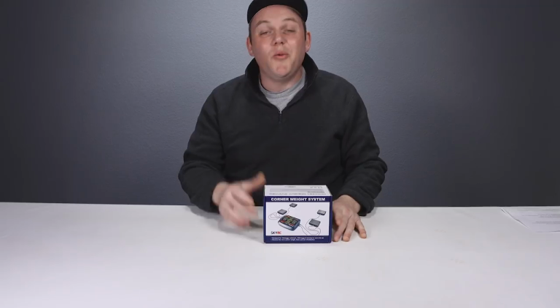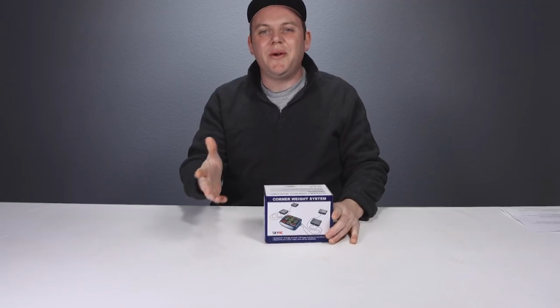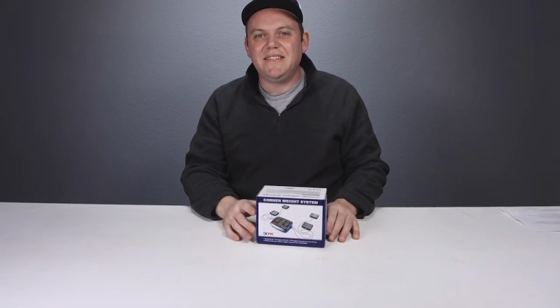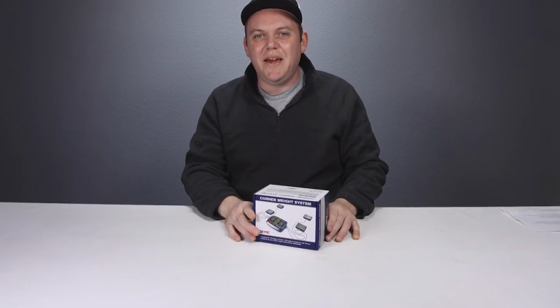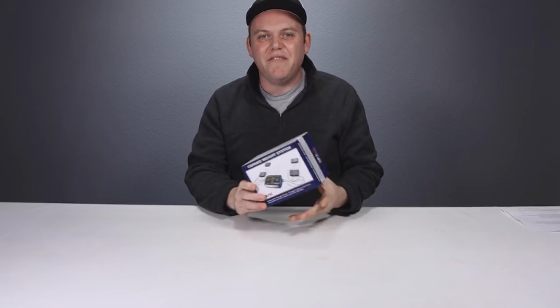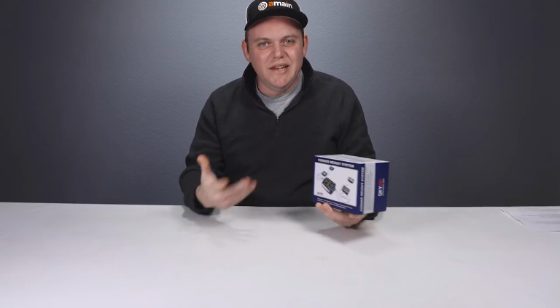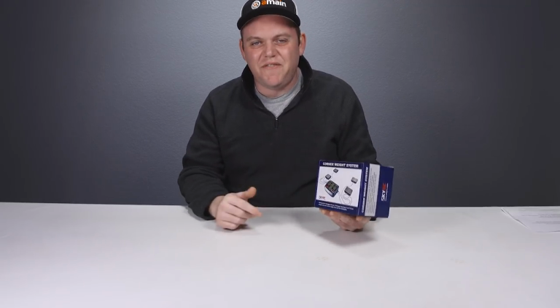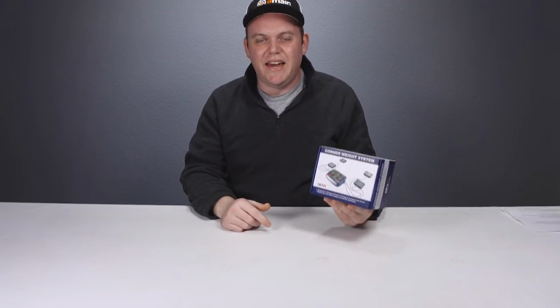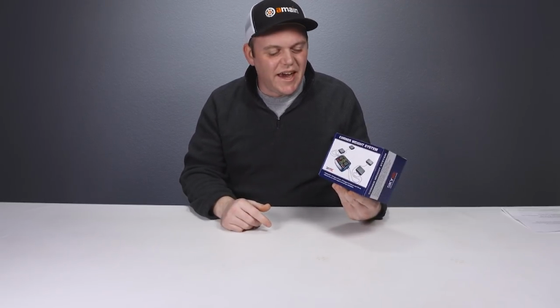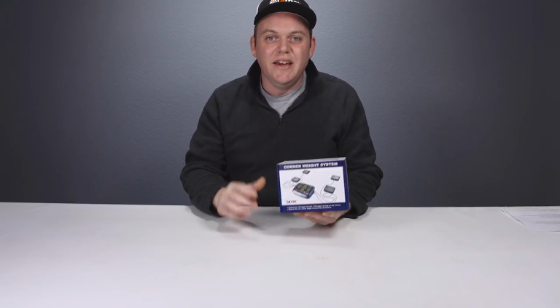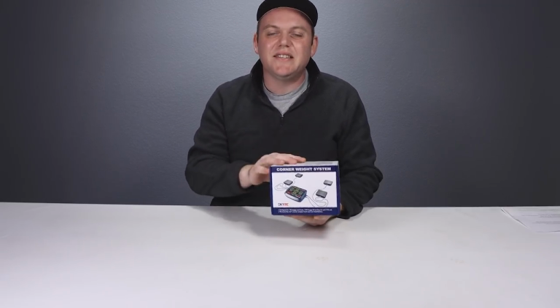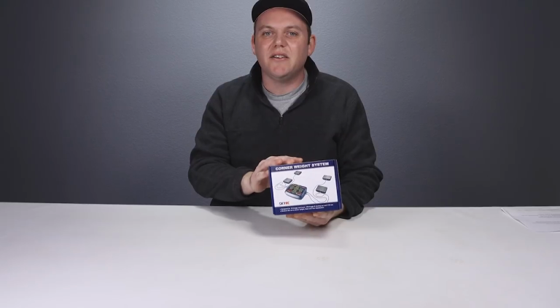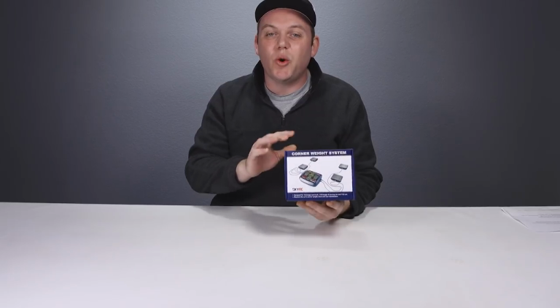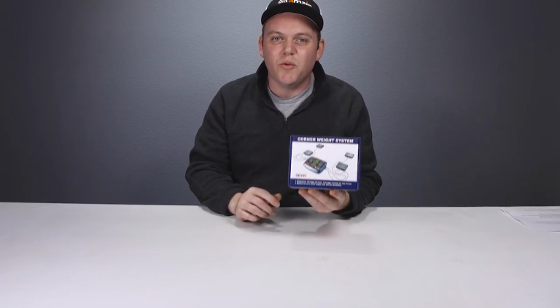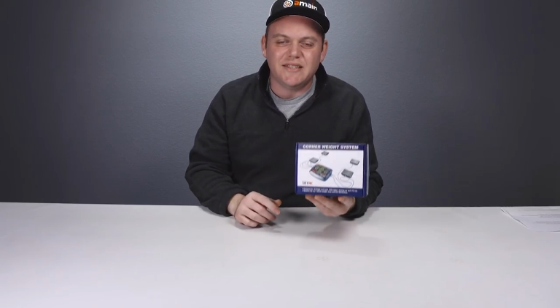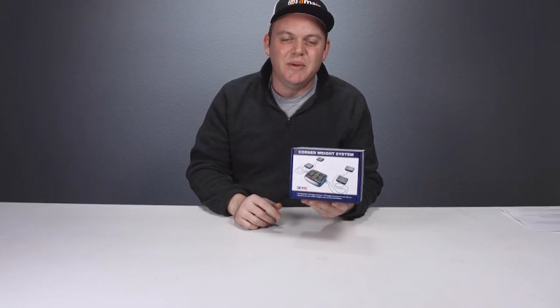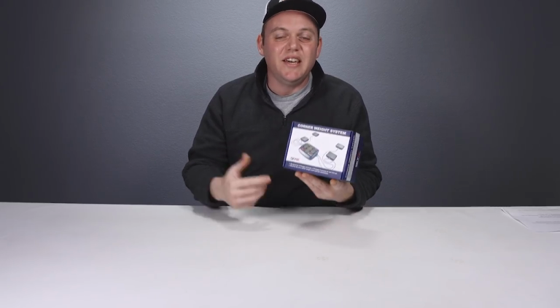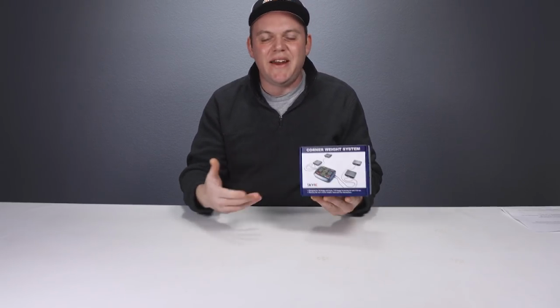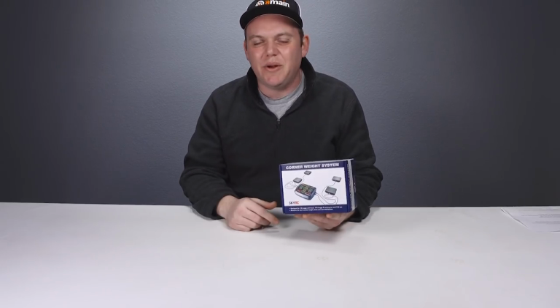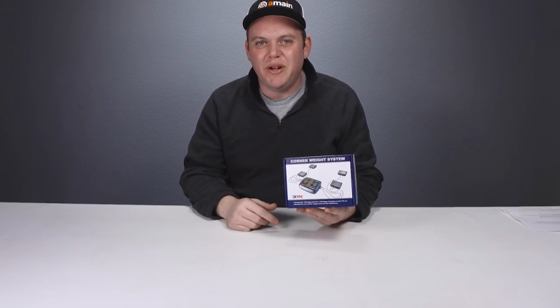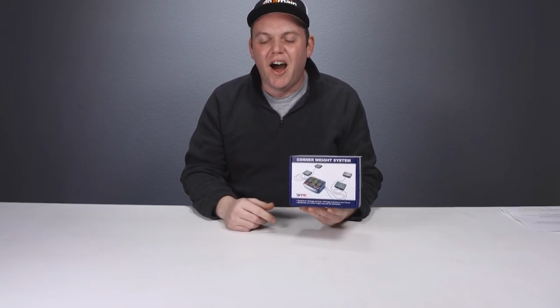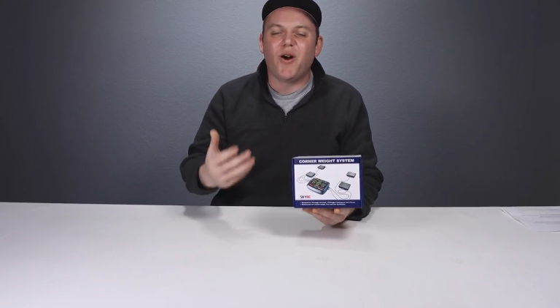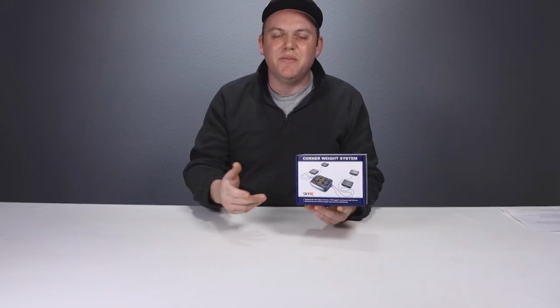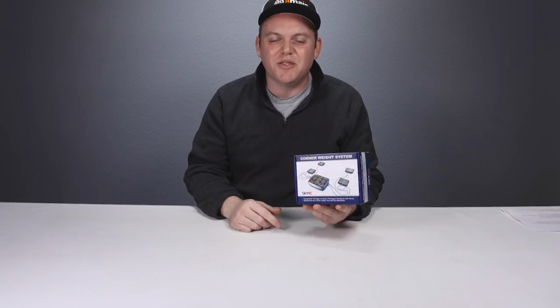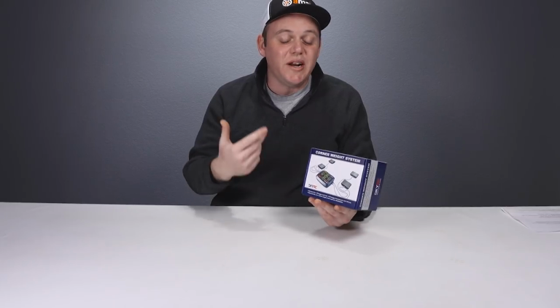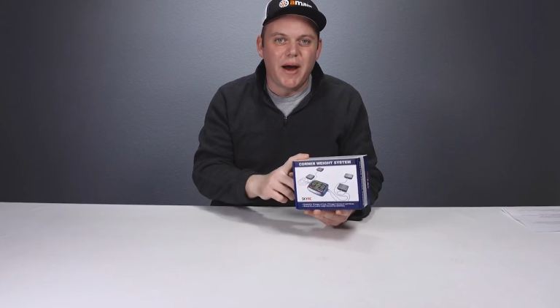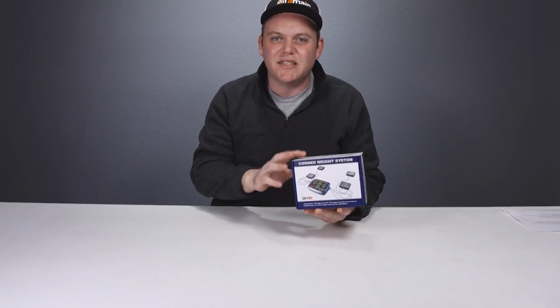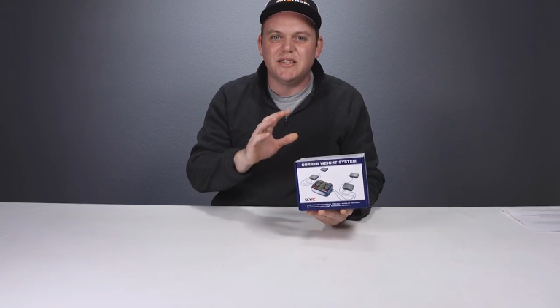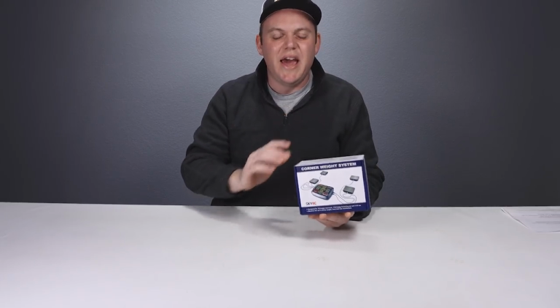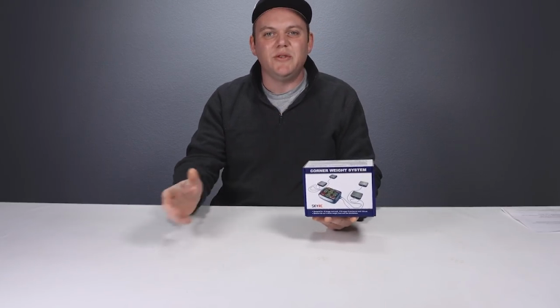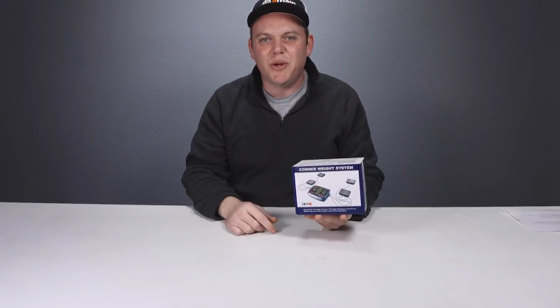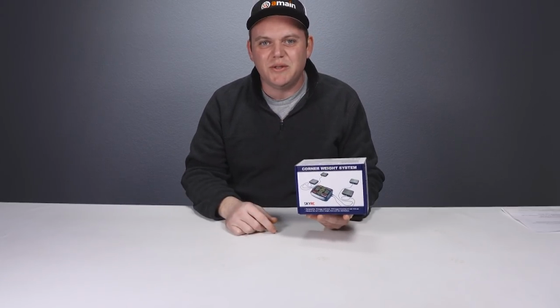What's going on guys, today we have a really sophisticated scale — the SkyRC corner weight system — to give you an accurate weight reading of your RC model. We're going to unbox this scale system and then demonstrate its use.